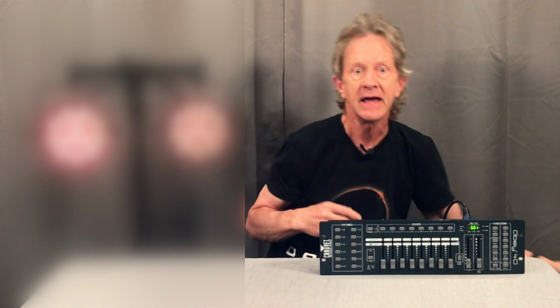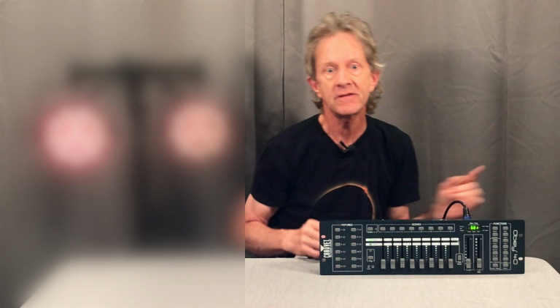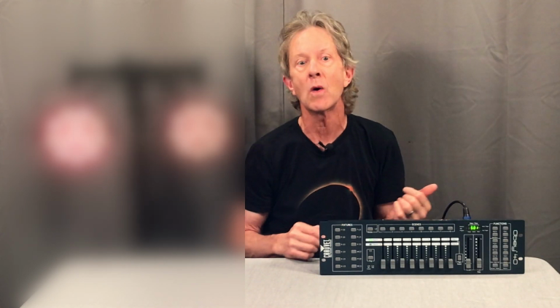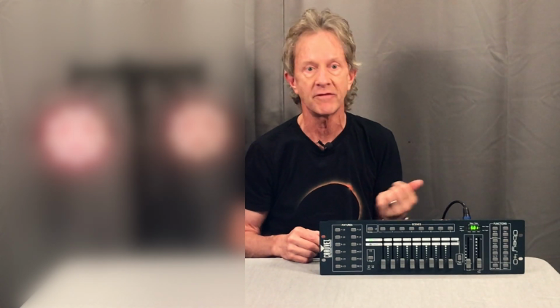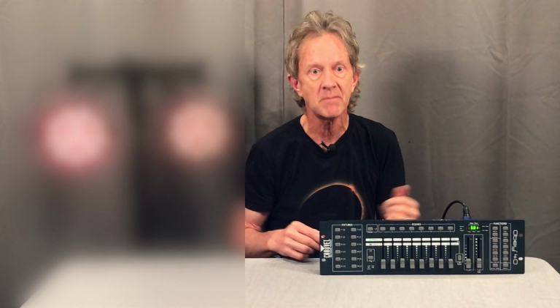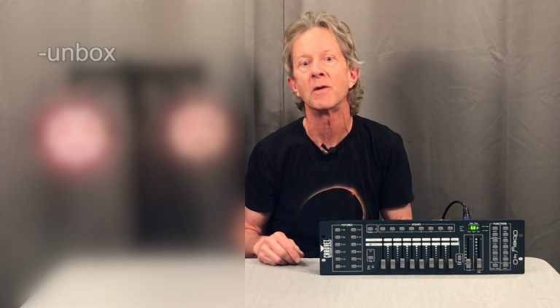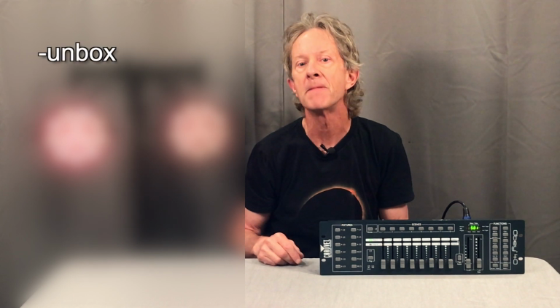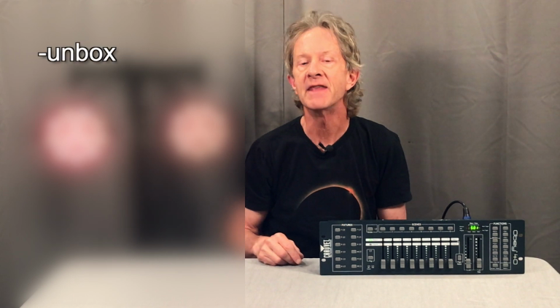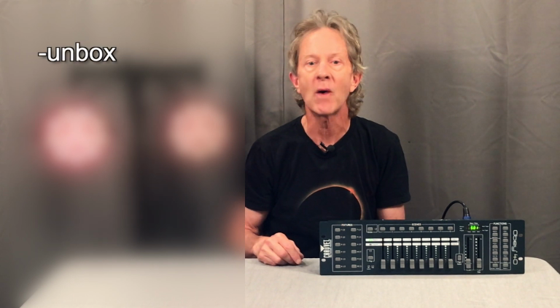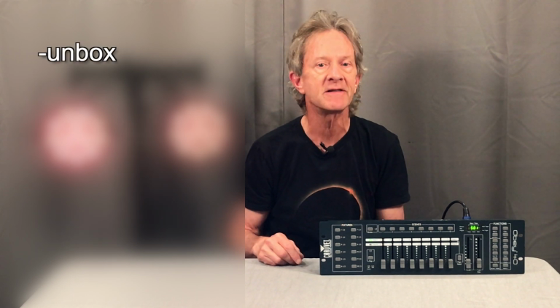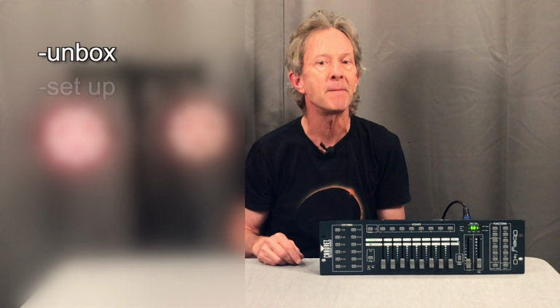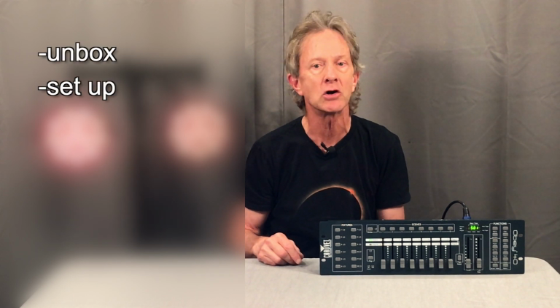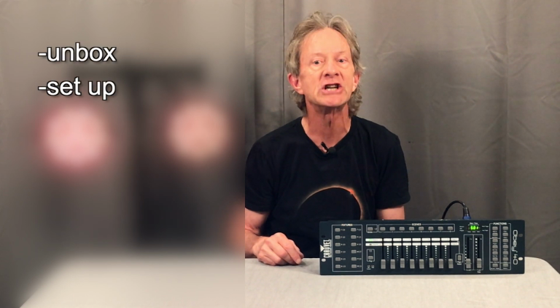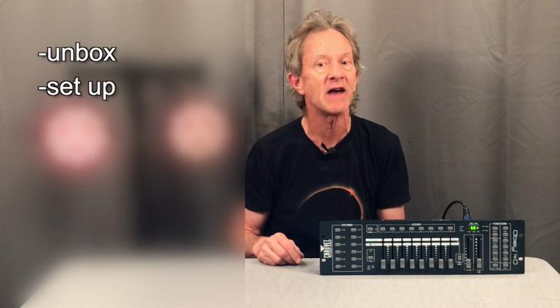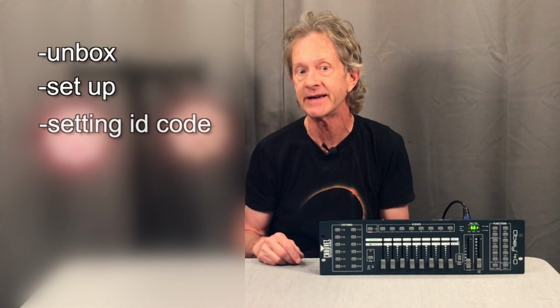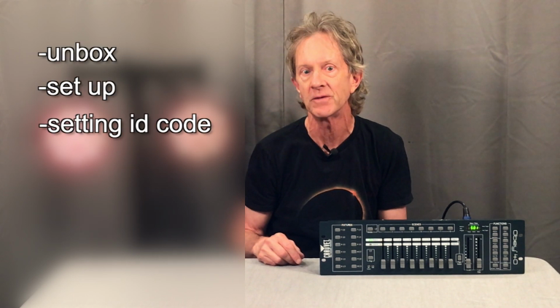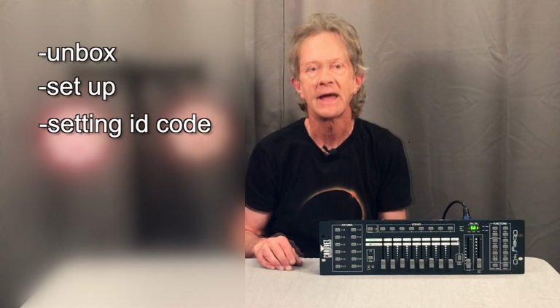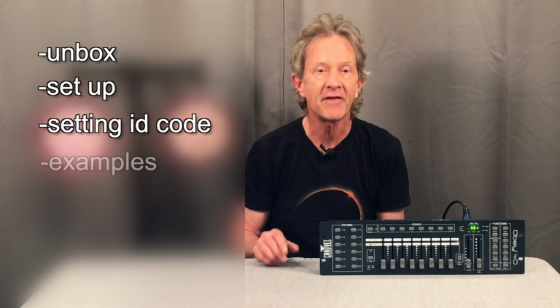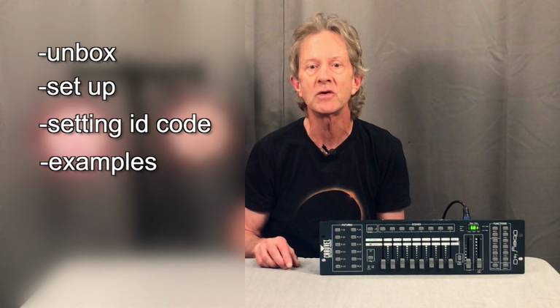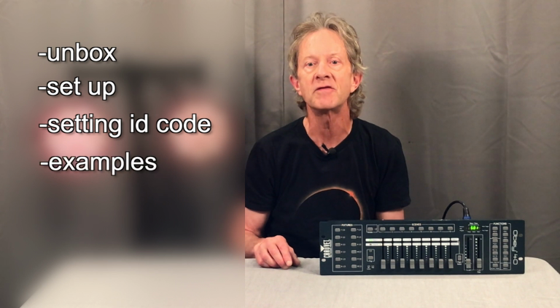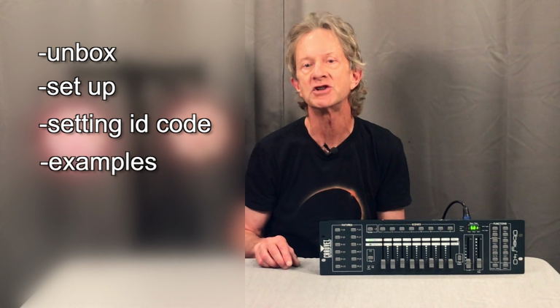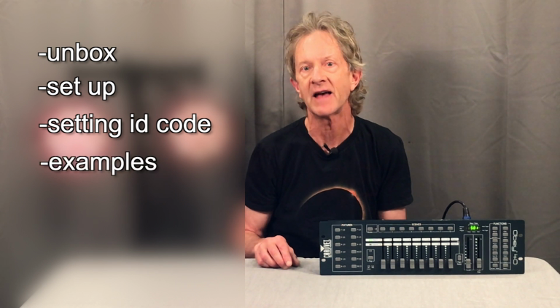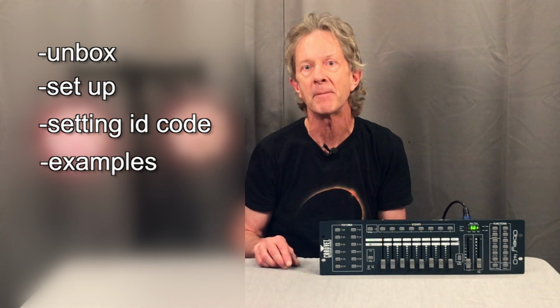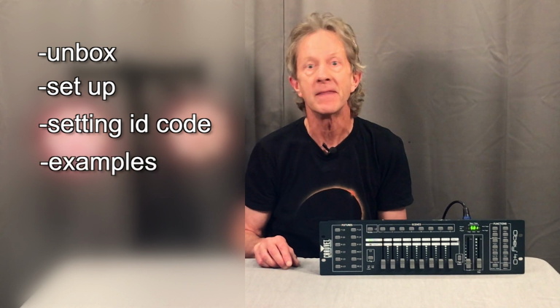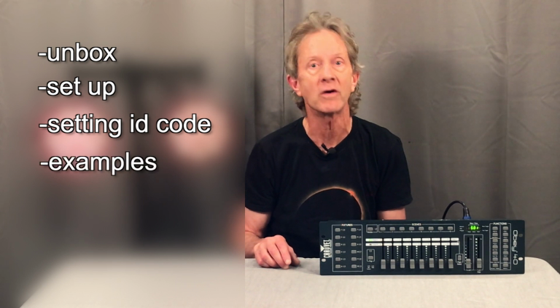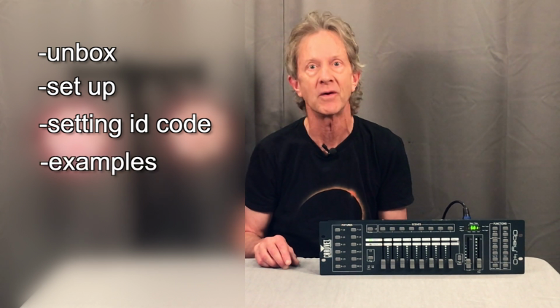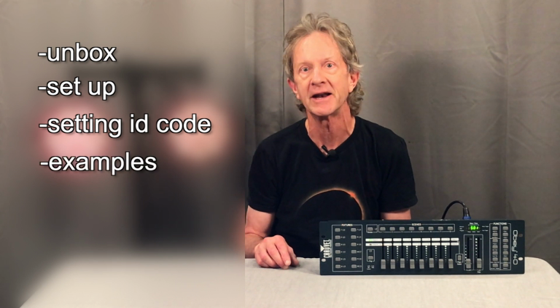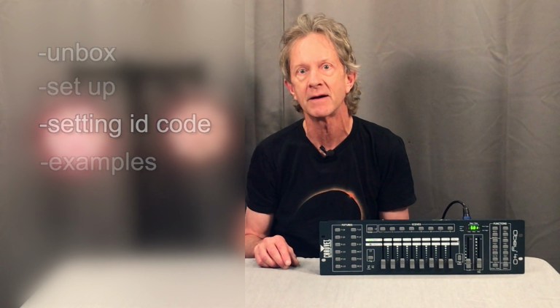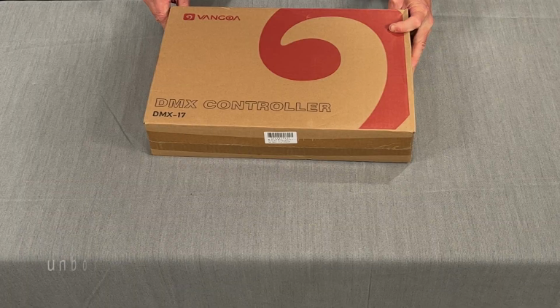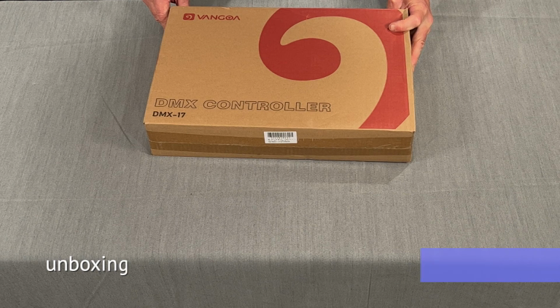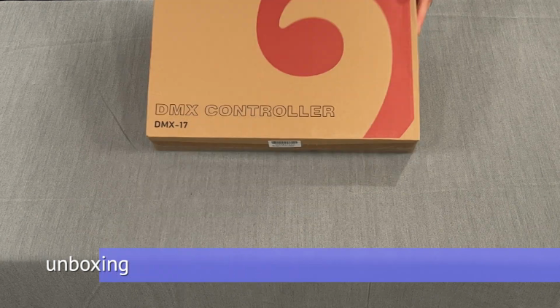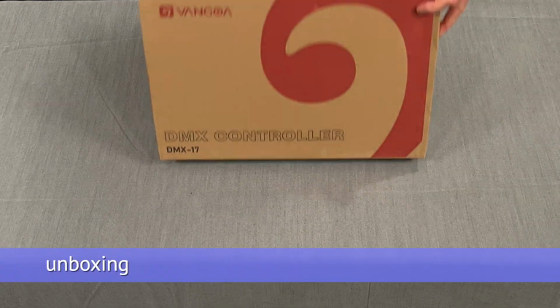In this video I want to first unbox one and then show how to set it up, including changing the ID codes. And finally show a few different ways you could set it up that may work for your own lighting rig. Well, let's see what's in the box.